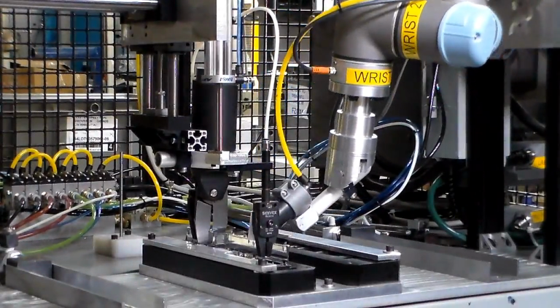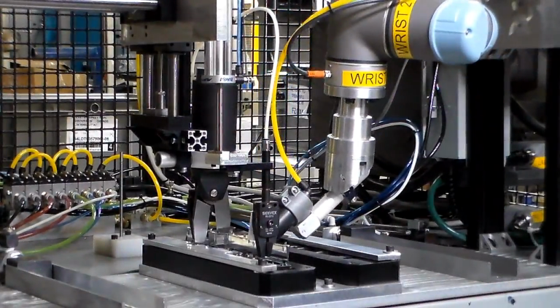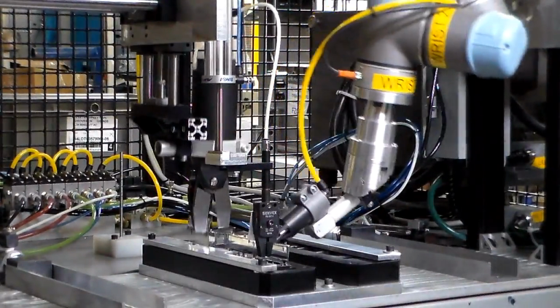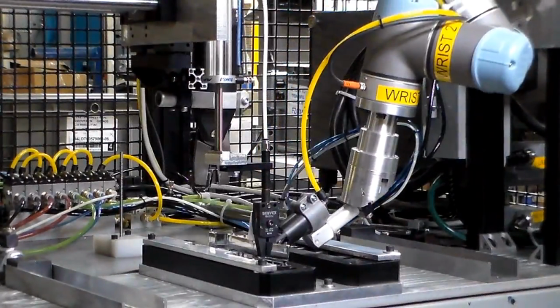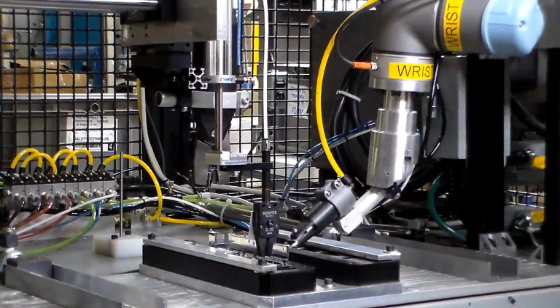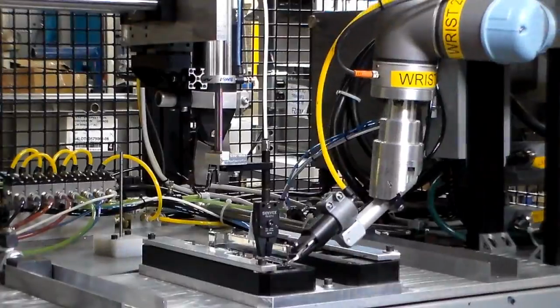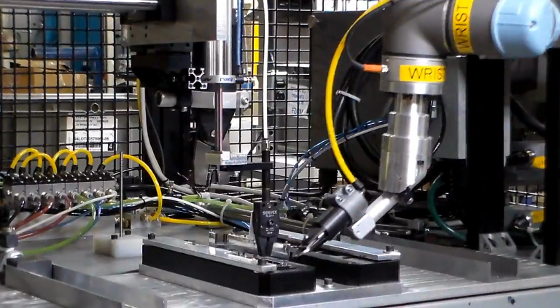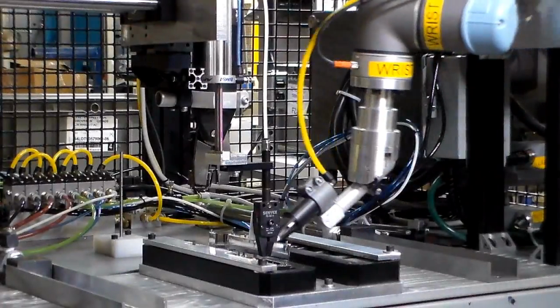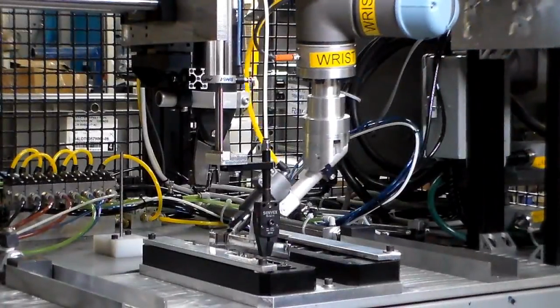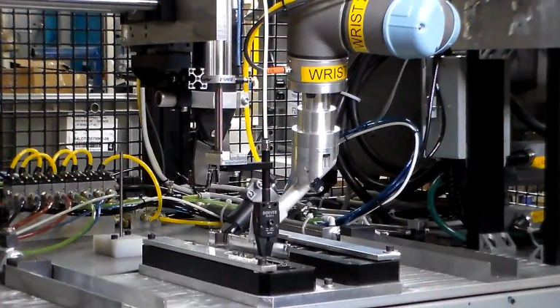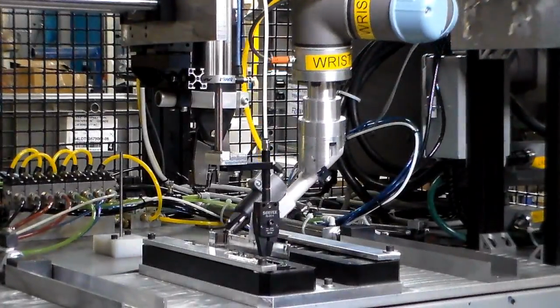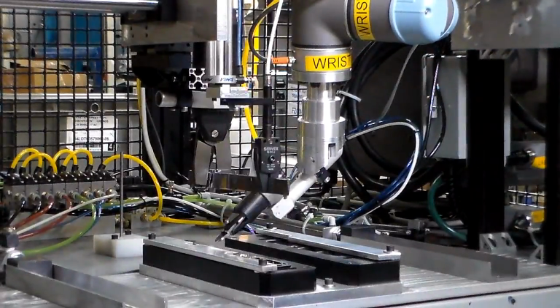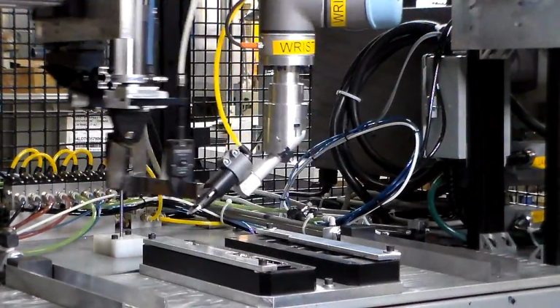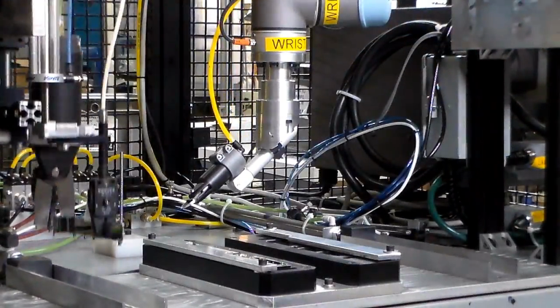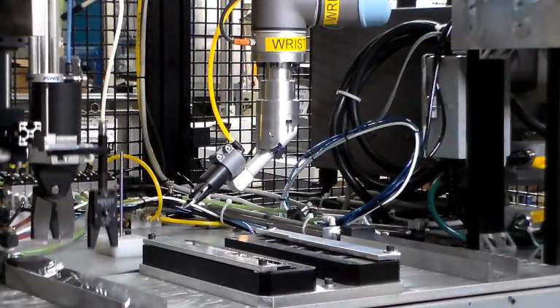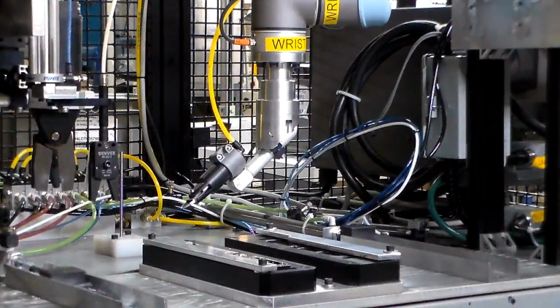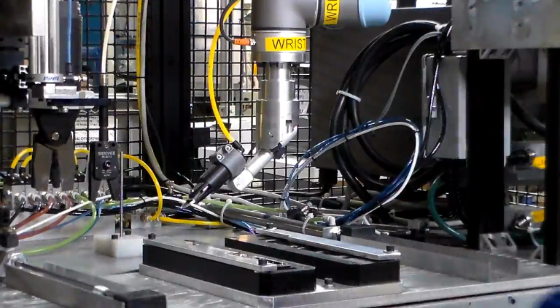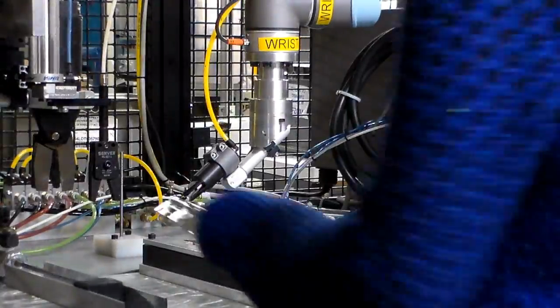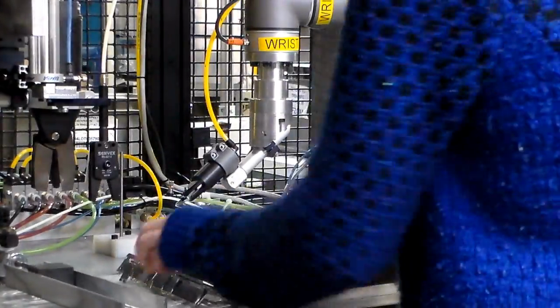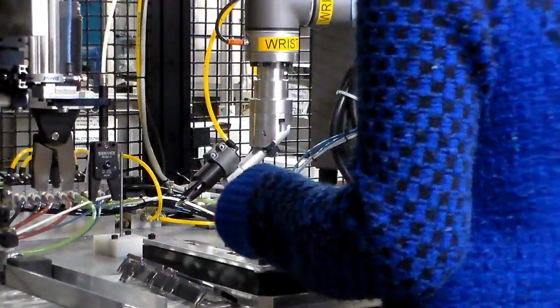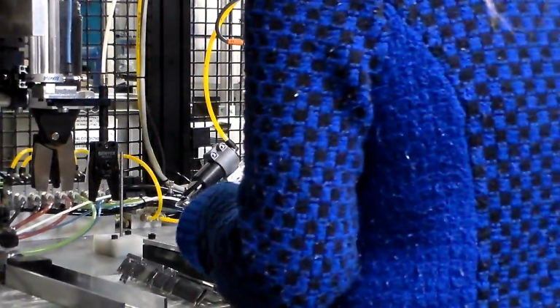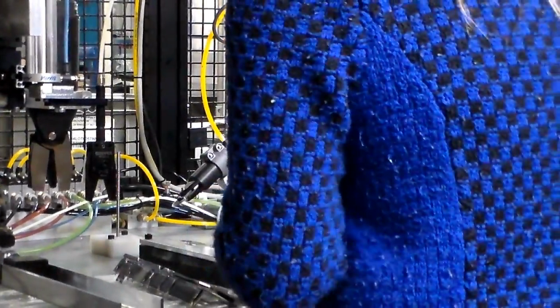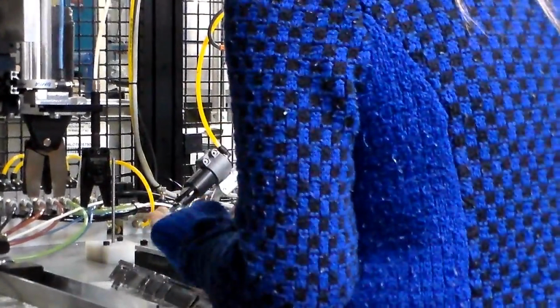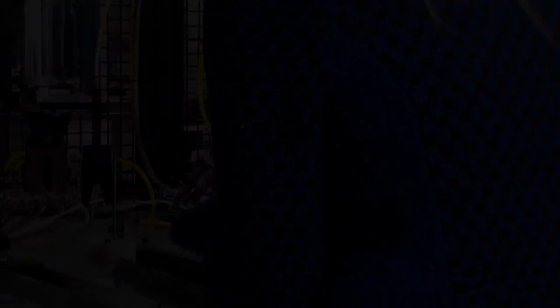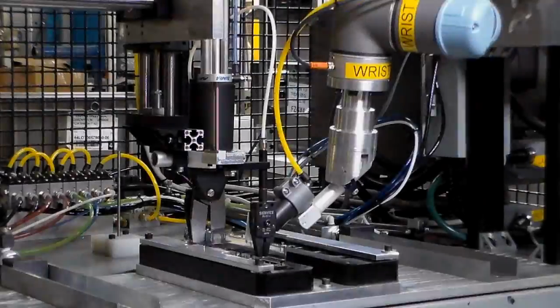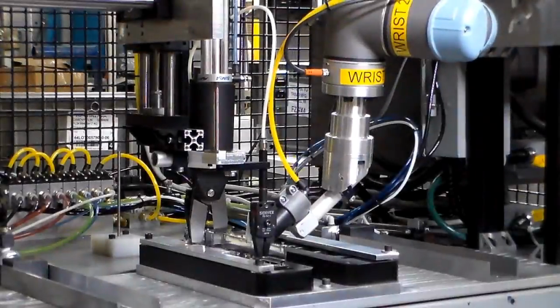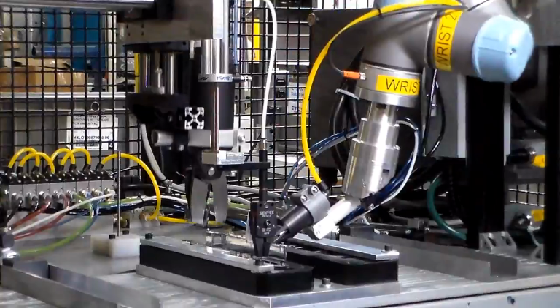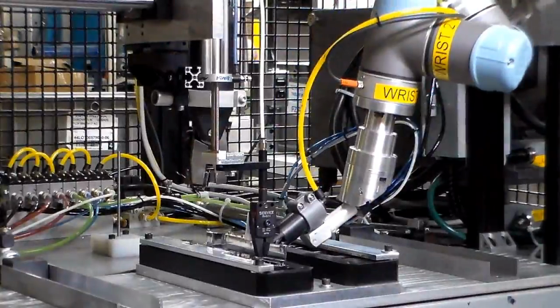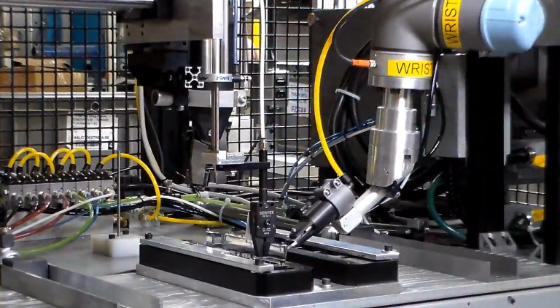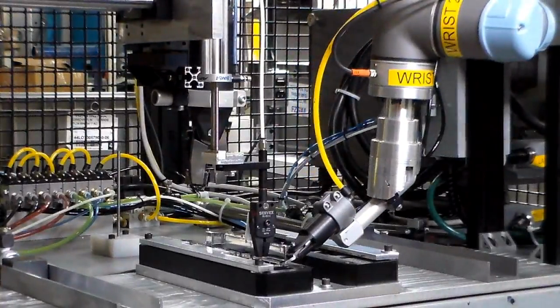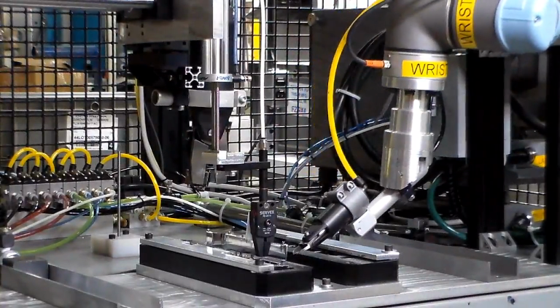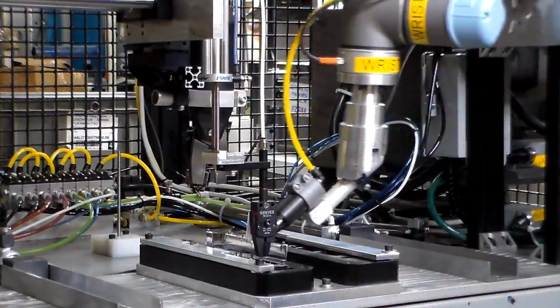They found a UR5 fits well in an enclosed cell, and the configurable safety I/O ensures no one can enter the workspace during operation. For this application, a light screen is configured as a soft safety limit, meaning the robot will stop if the screen is broken and resume operation once cleared.